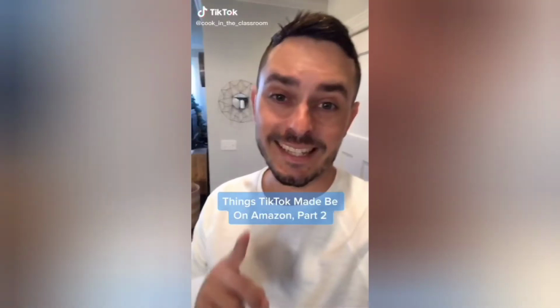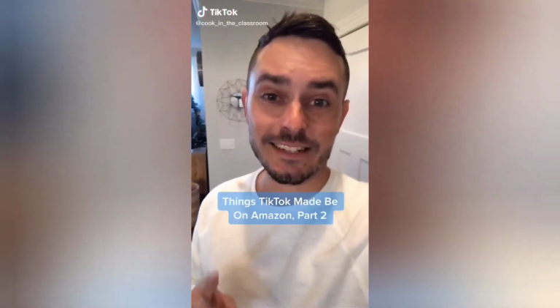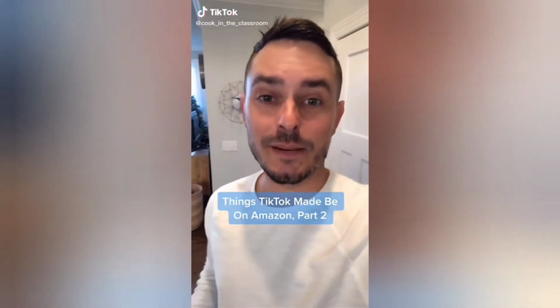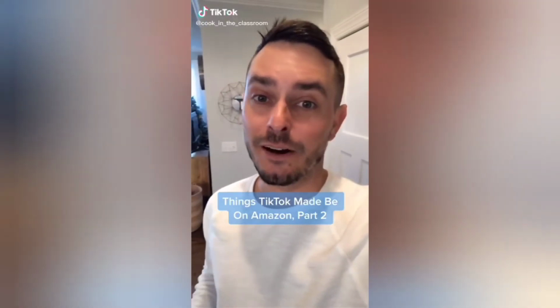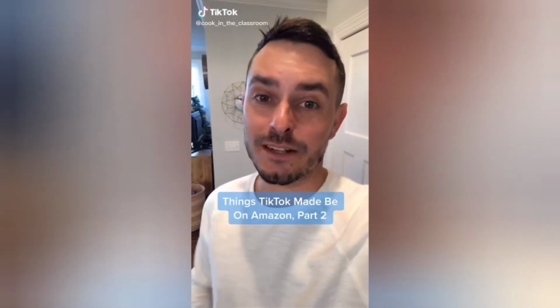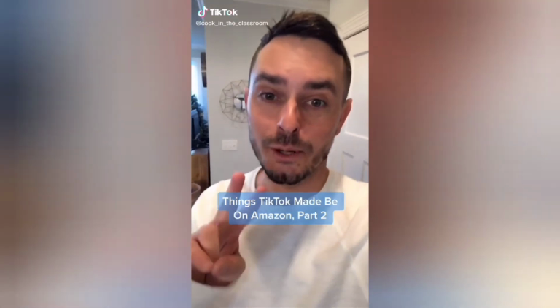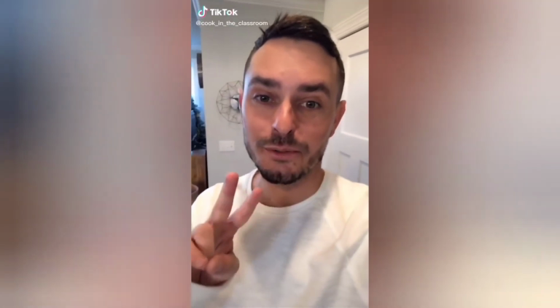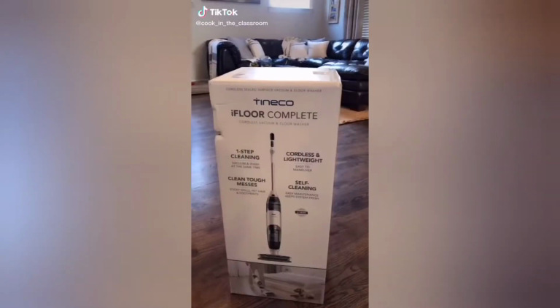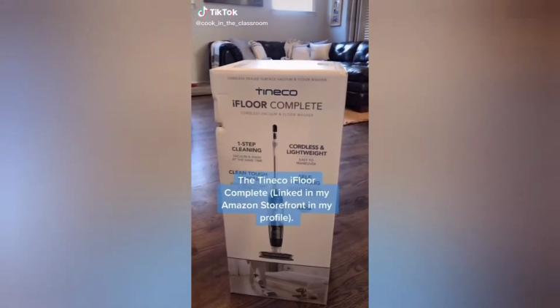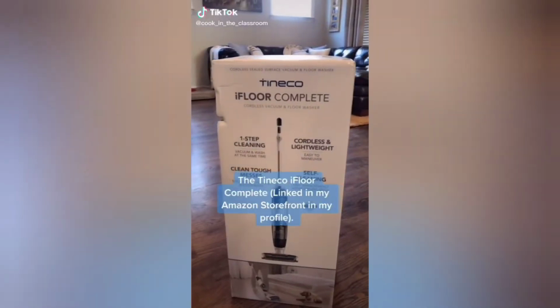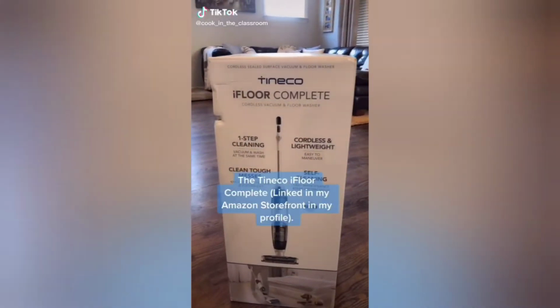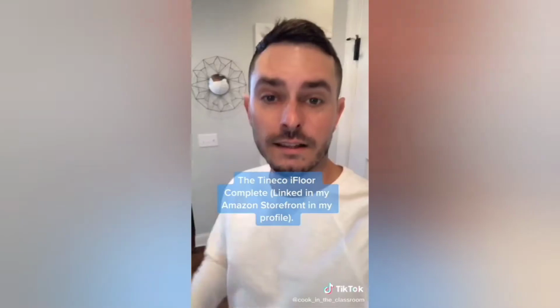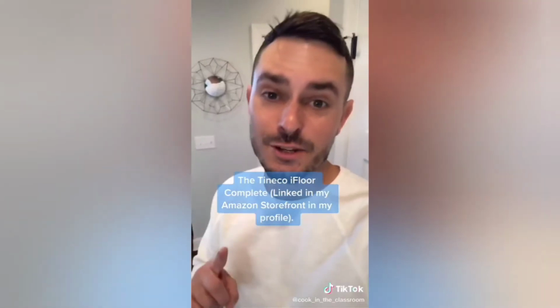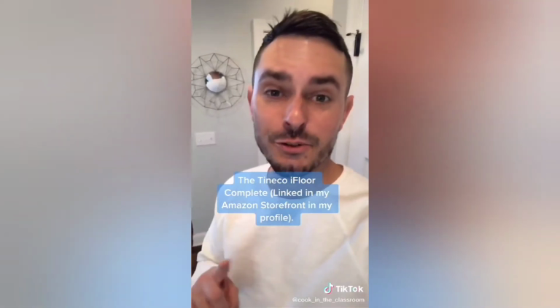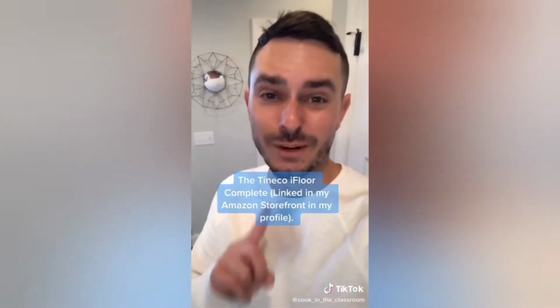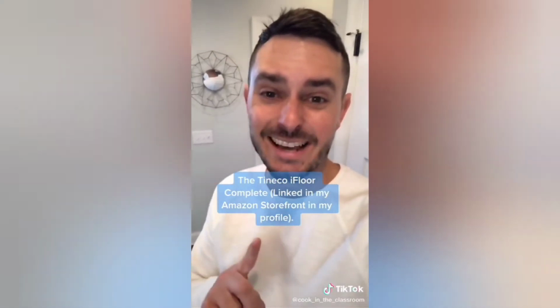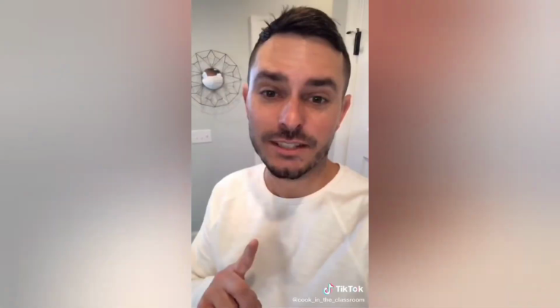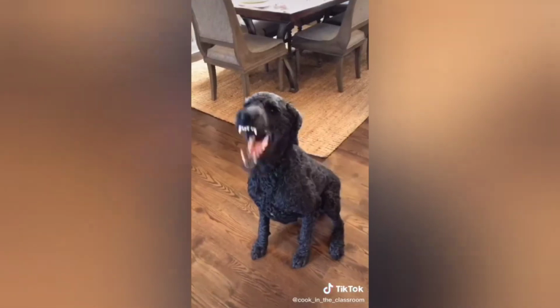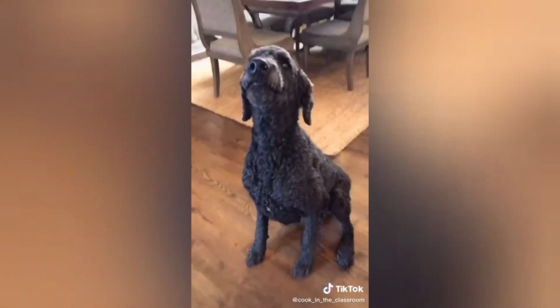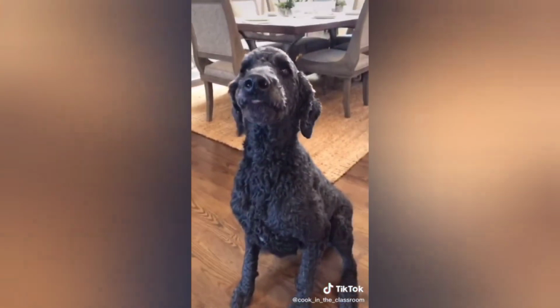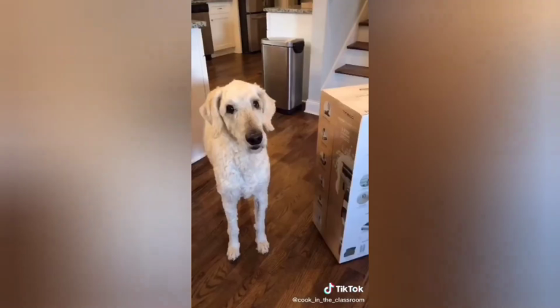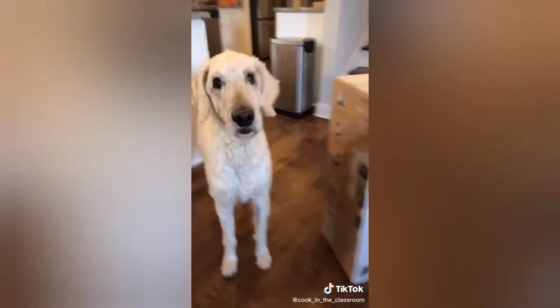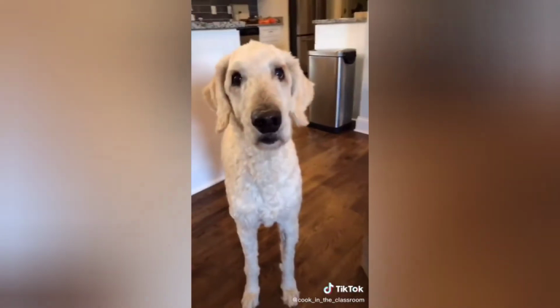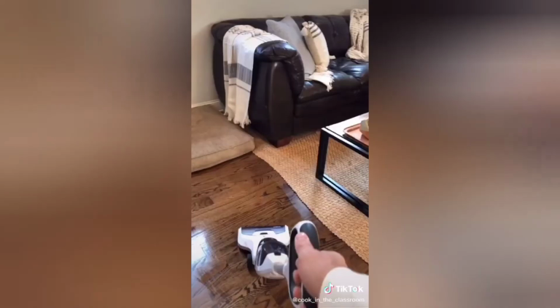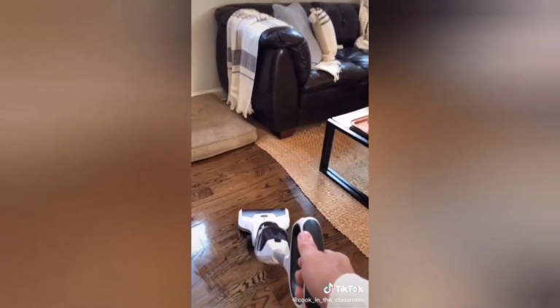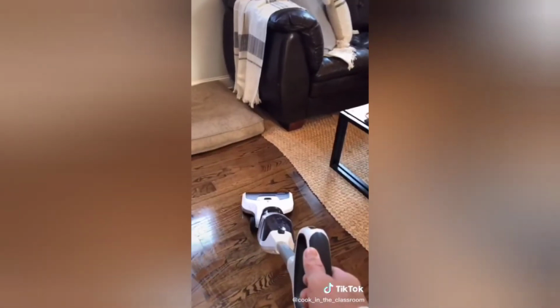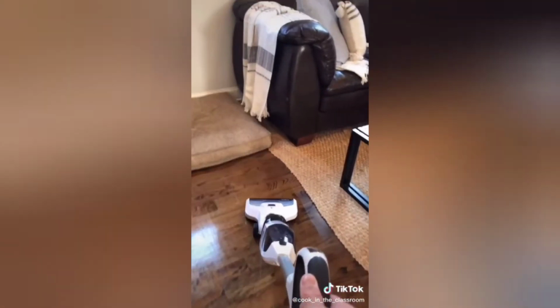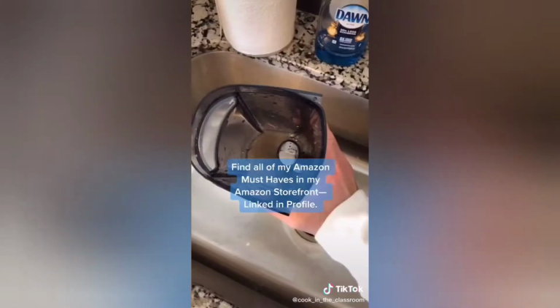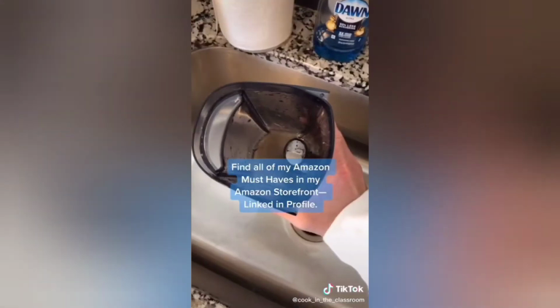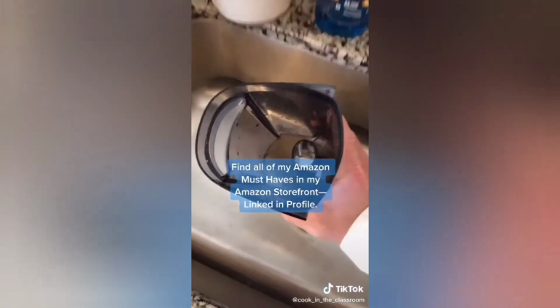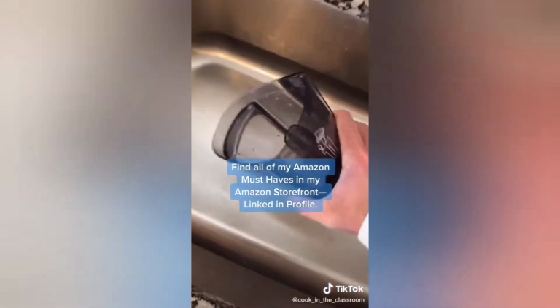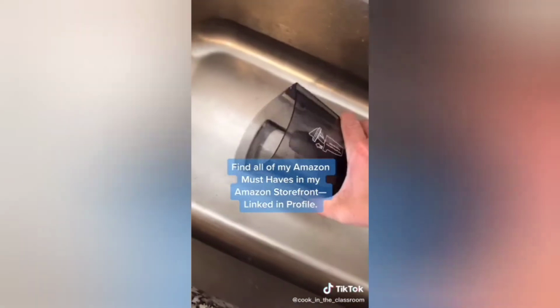Things TikTok made me buy off Amazon, part 2. This Tinoco iFloor complete — let me show you two reasons why I had to have this. This is after using it for 10 minutes.